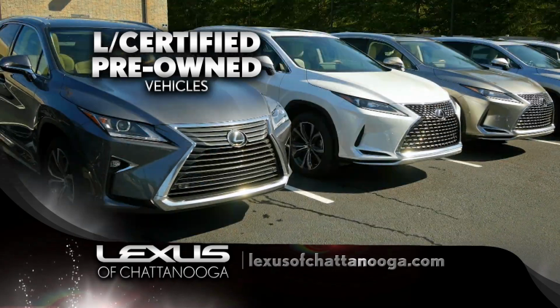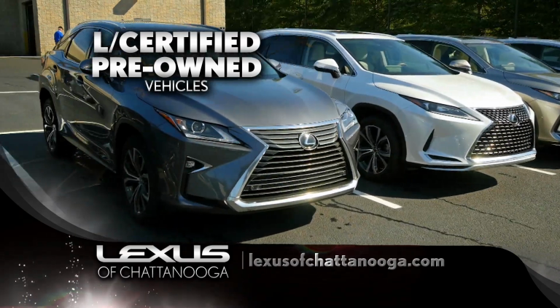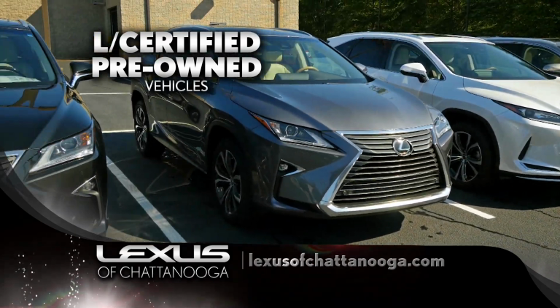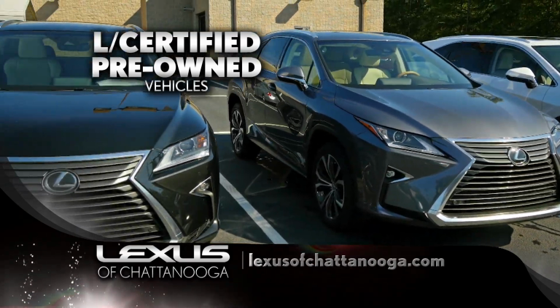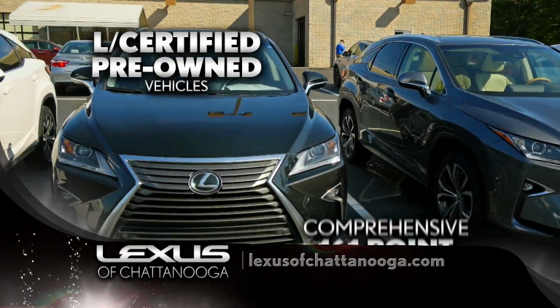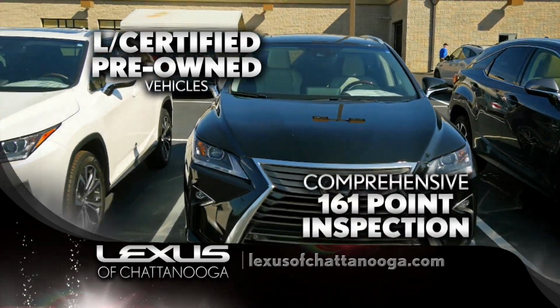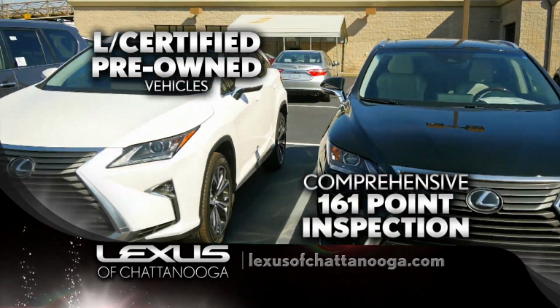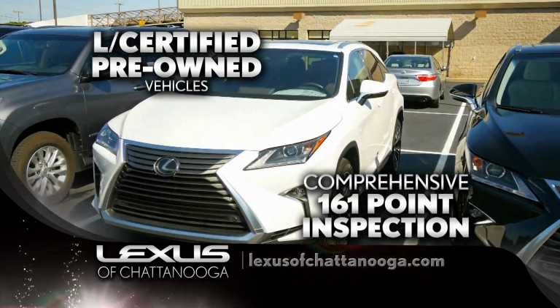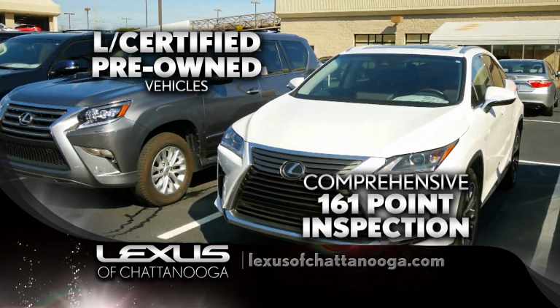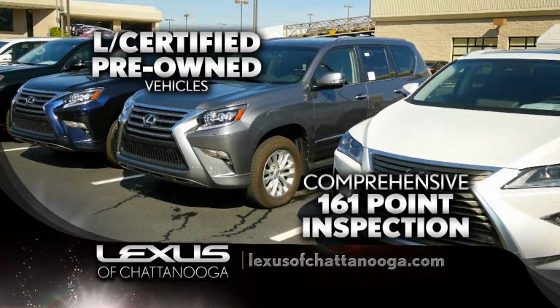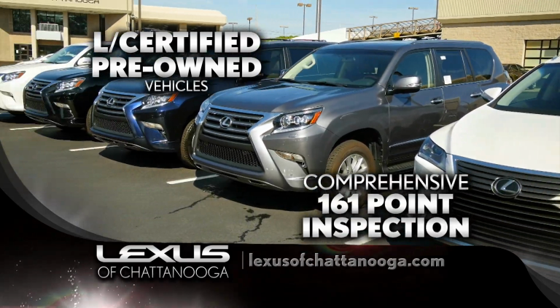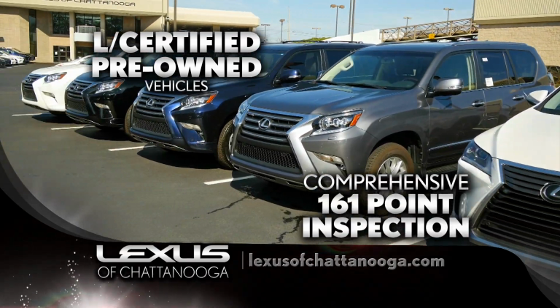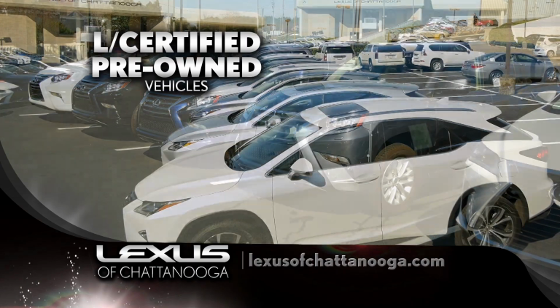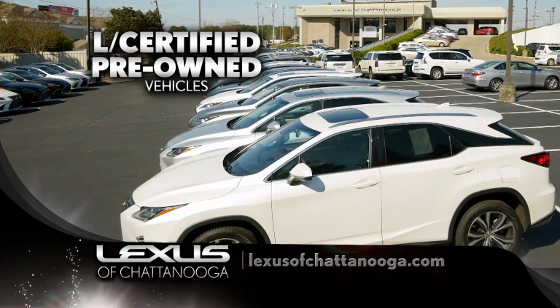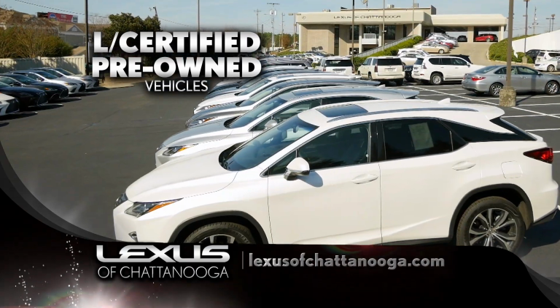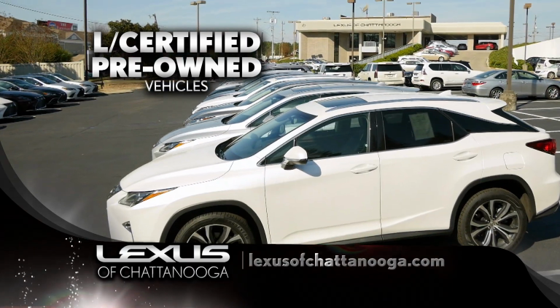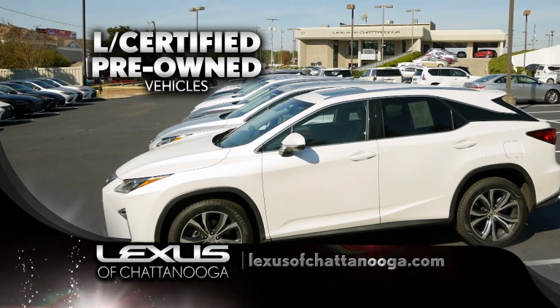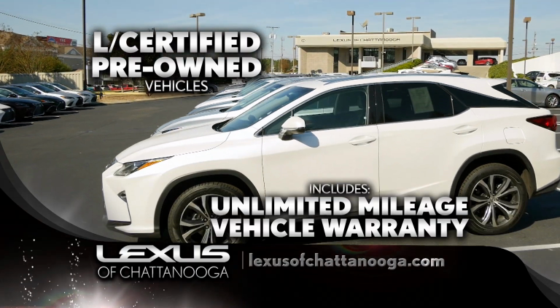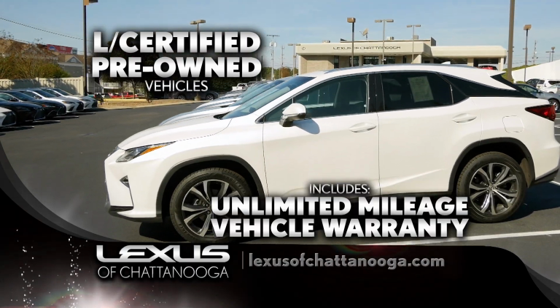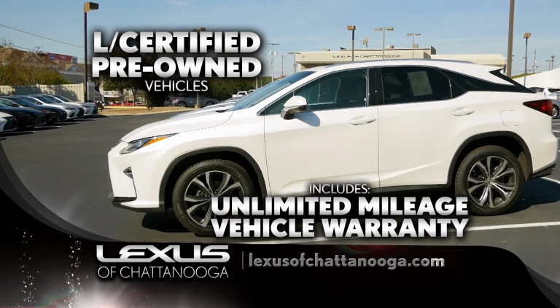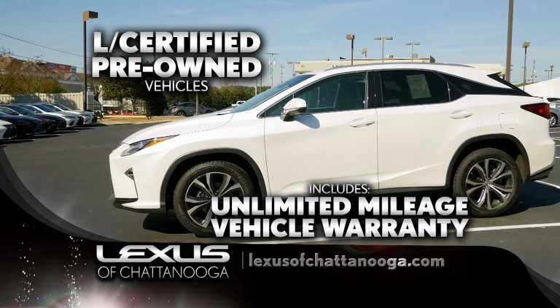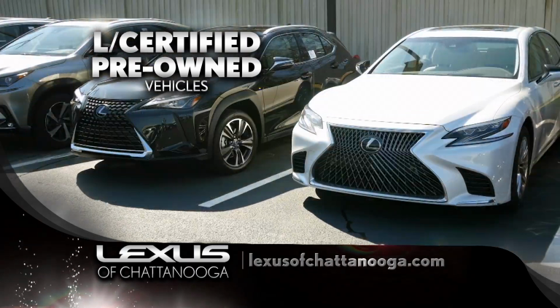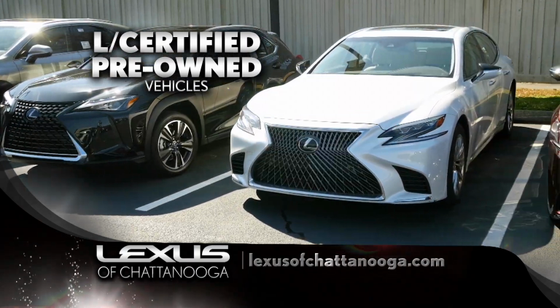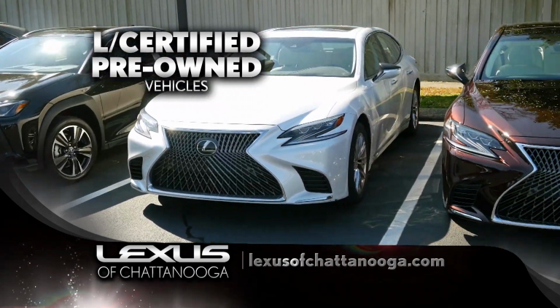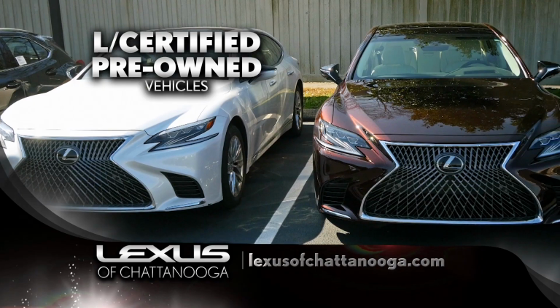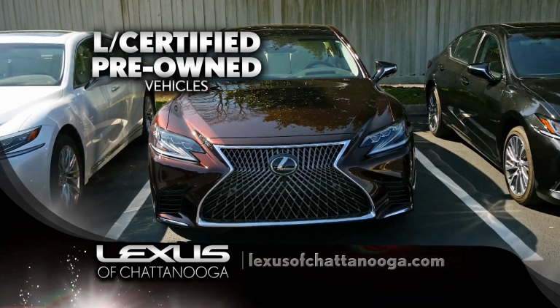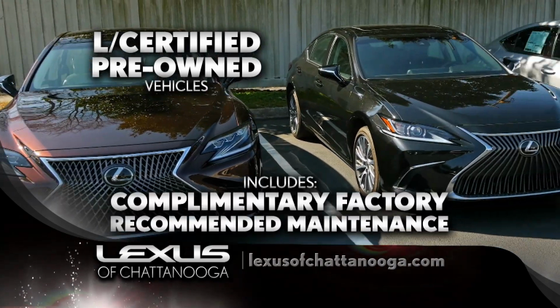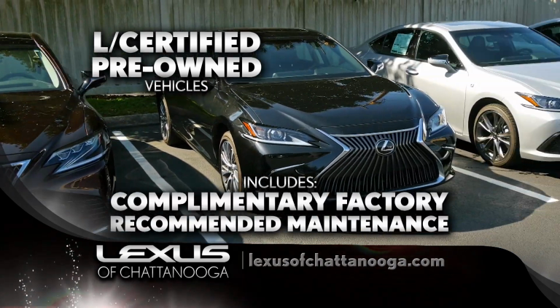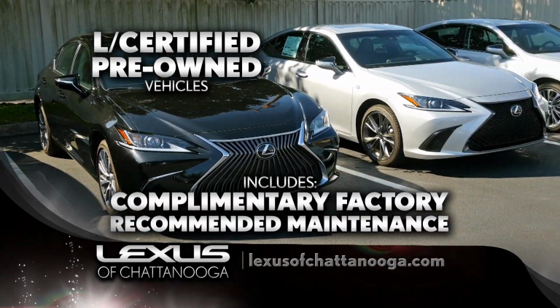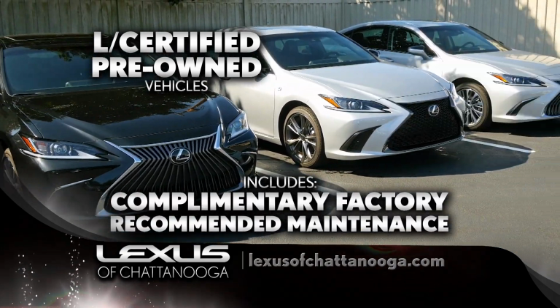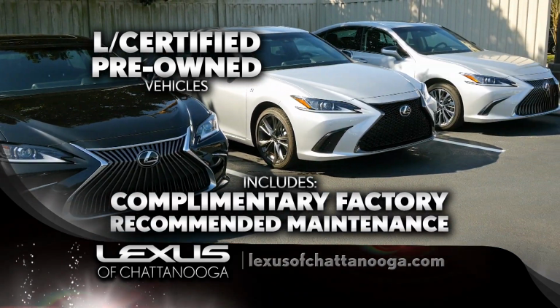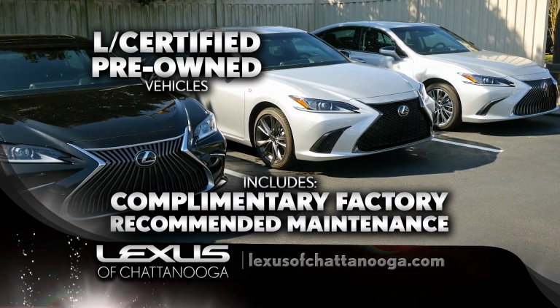Every L-Certified vehicle goes through a 161-point inspection to ensure the highest quality. You can buy L-Certified with confidence with our unlimited mileage vehicle warranty. Plus, every L-Certified vehicle includes complimentary factory-recommended maintenance.